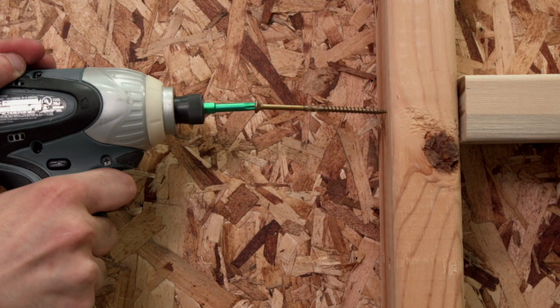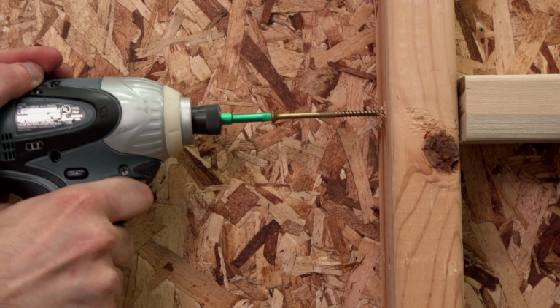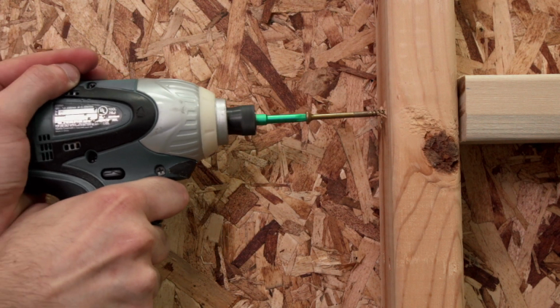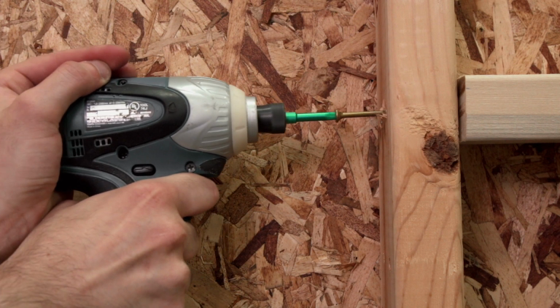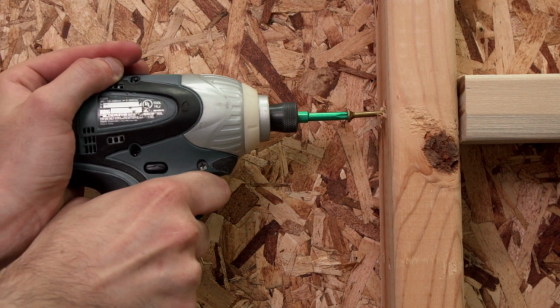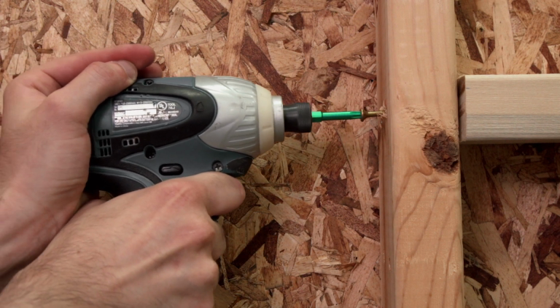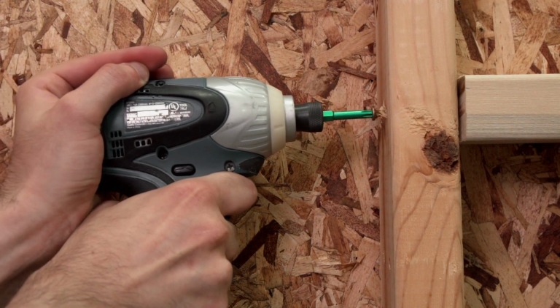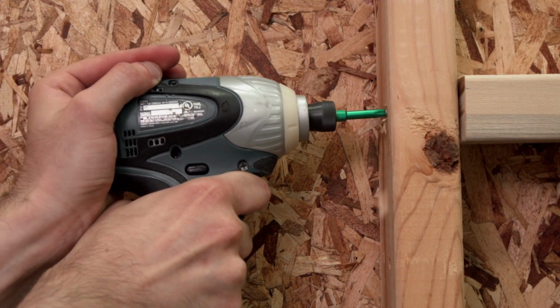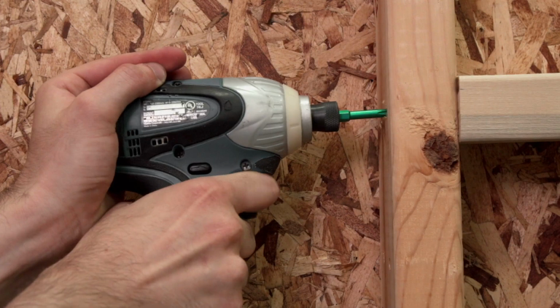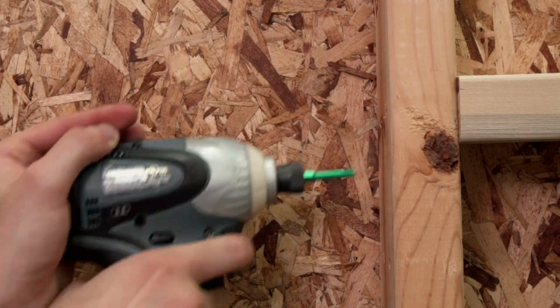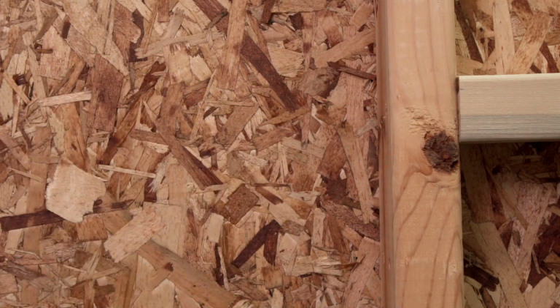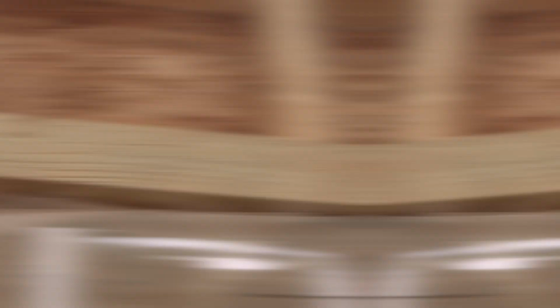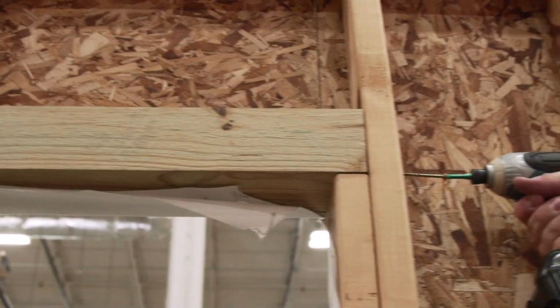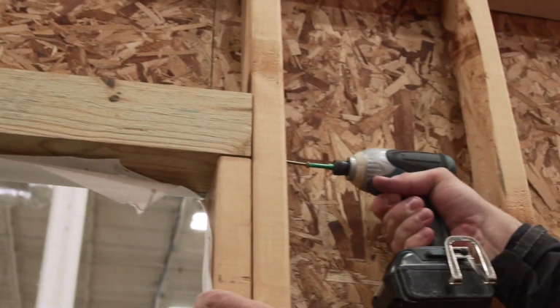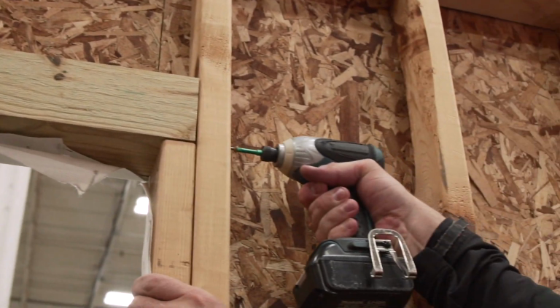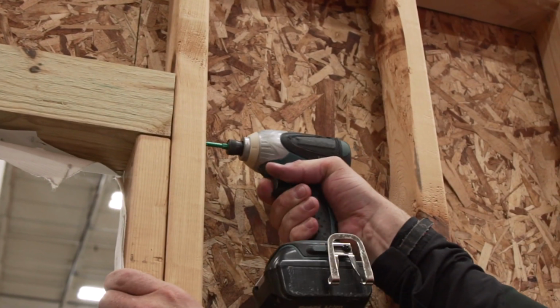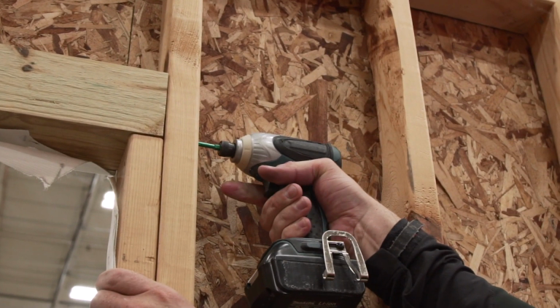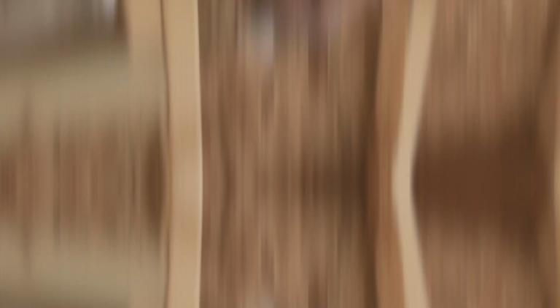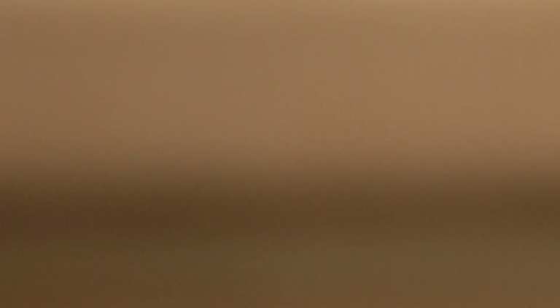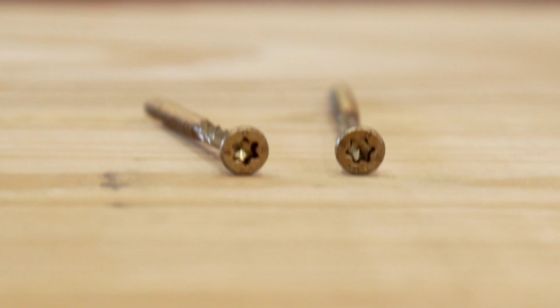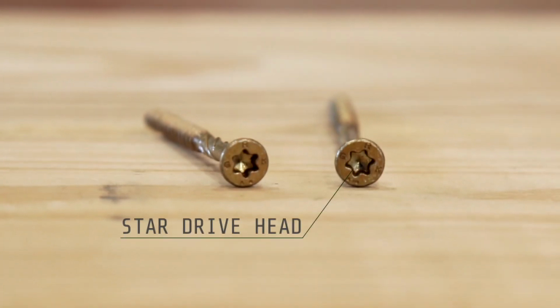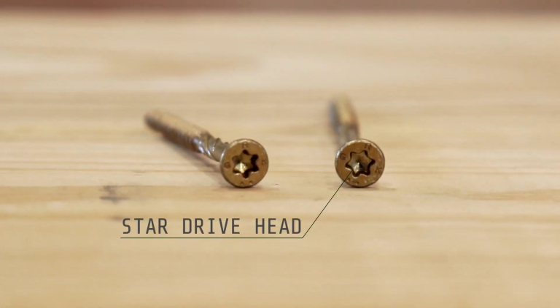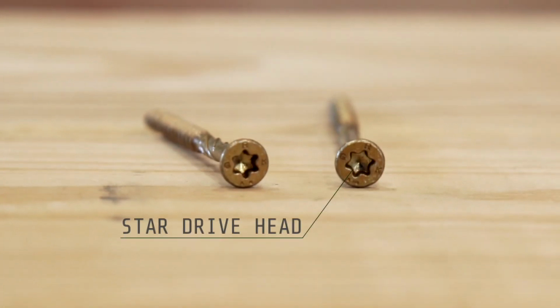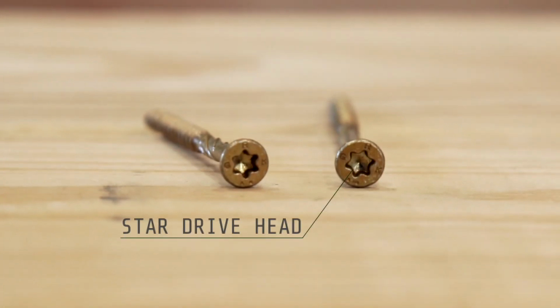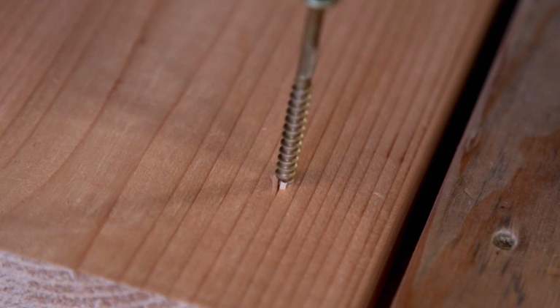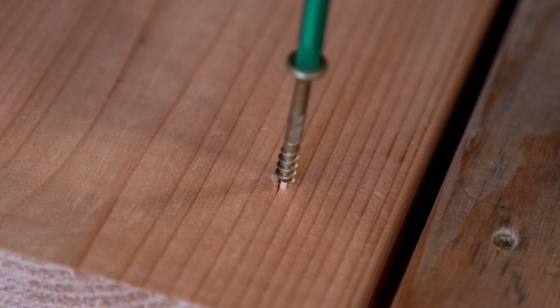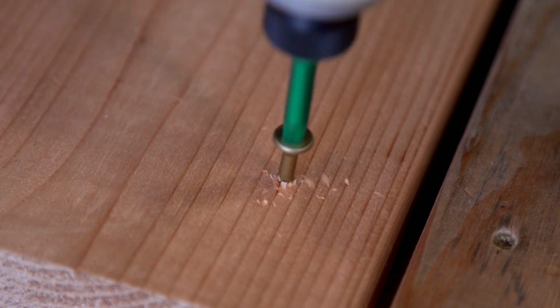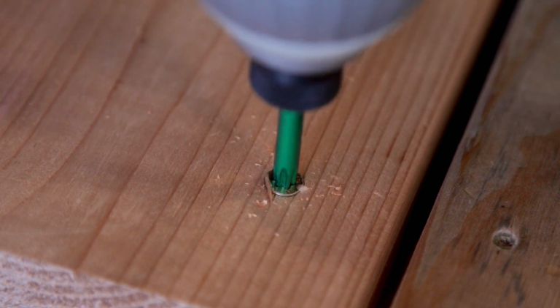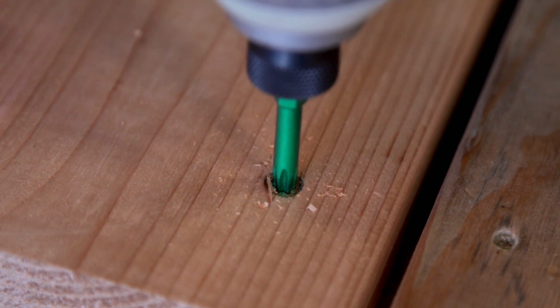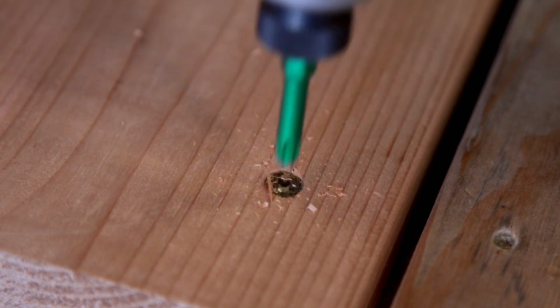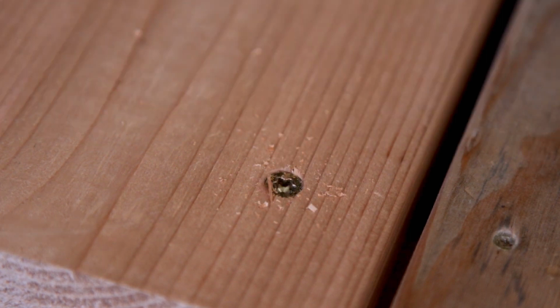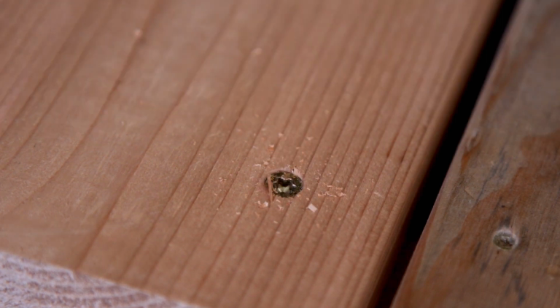Experience precision fit between GRK bits and R4 screws for reduced wobble, increased productivity, and reduced downtime. GRK's star drive head eliminates stripping for improved productivity.